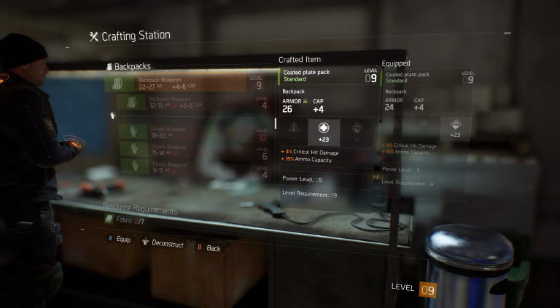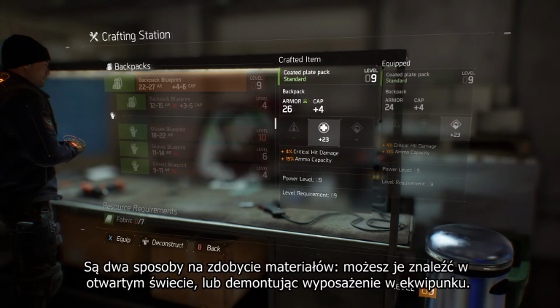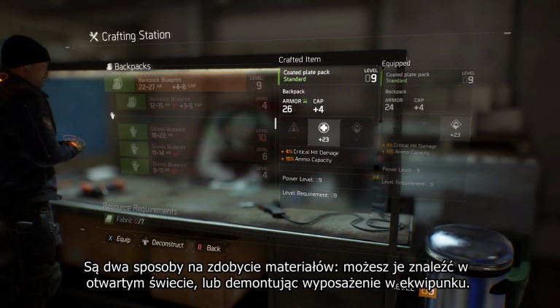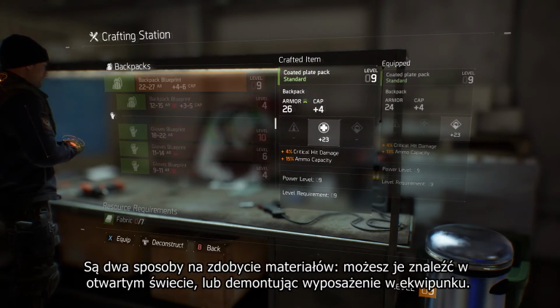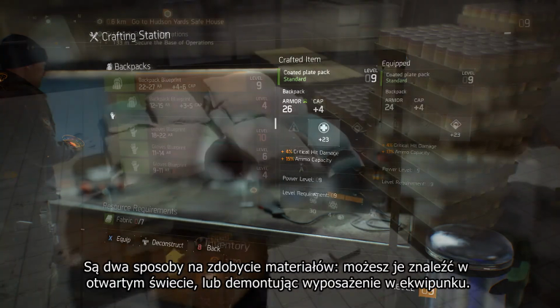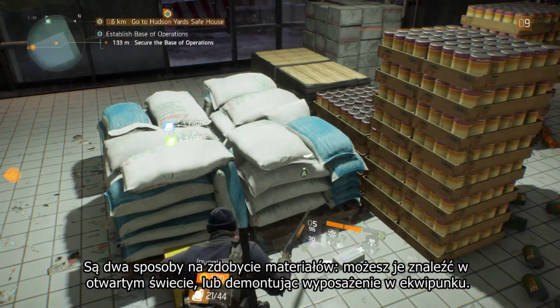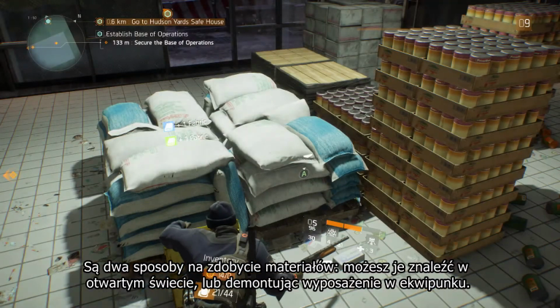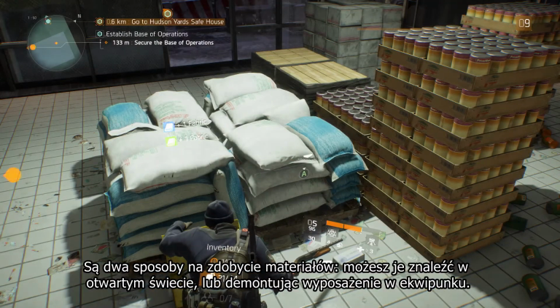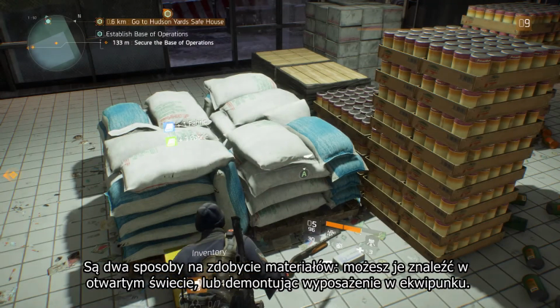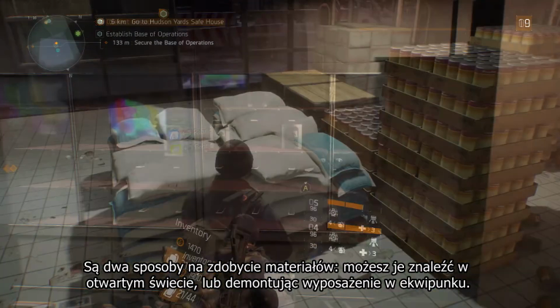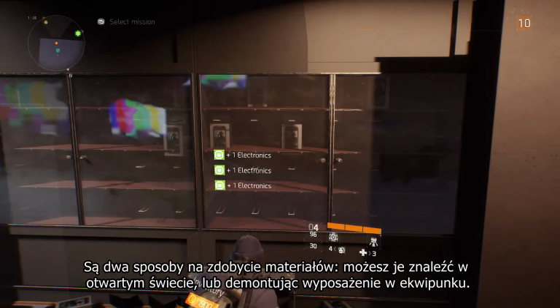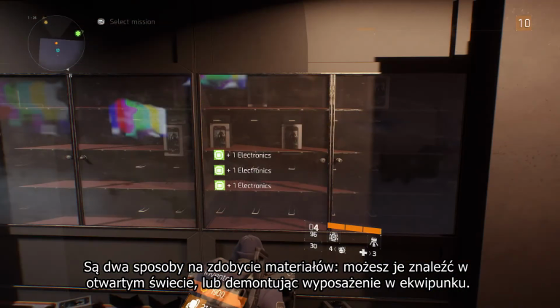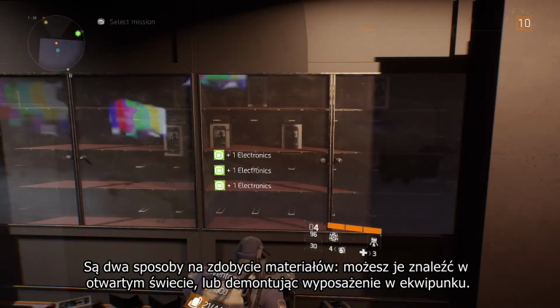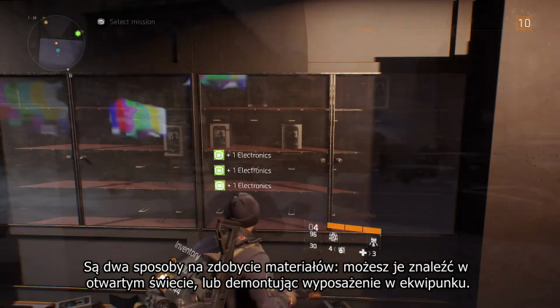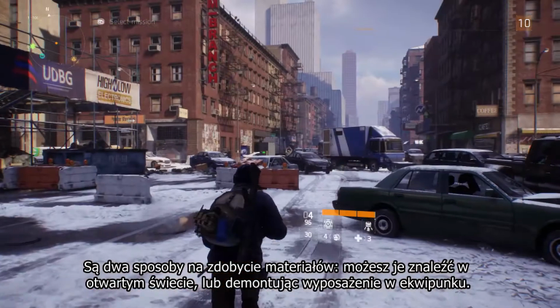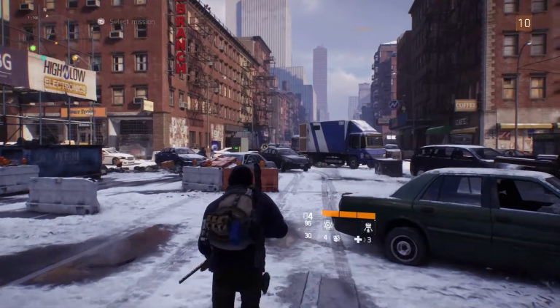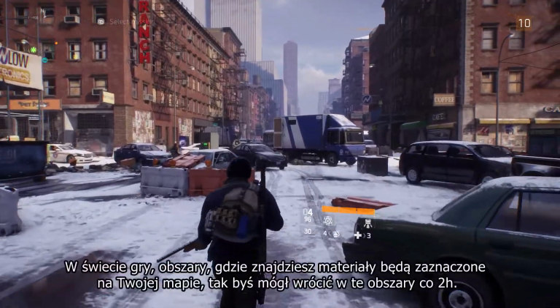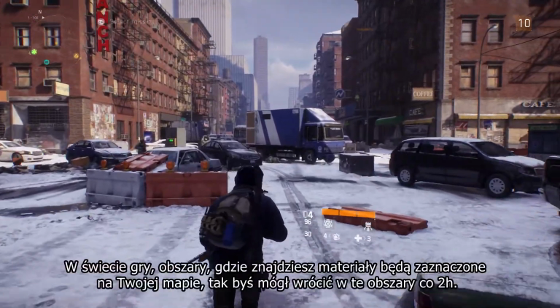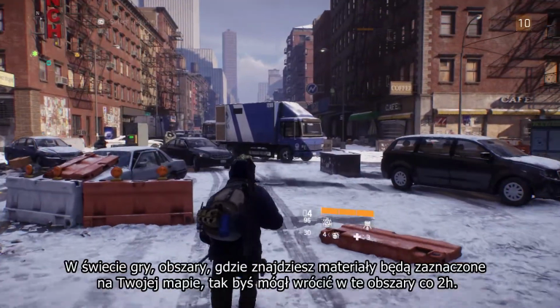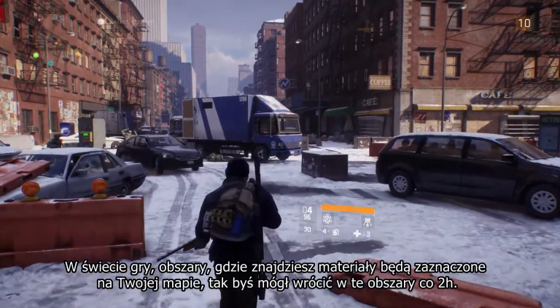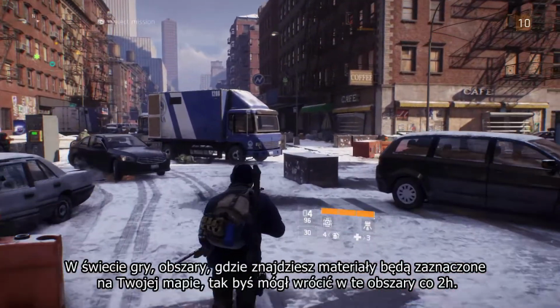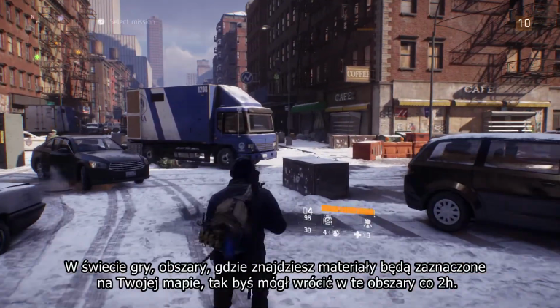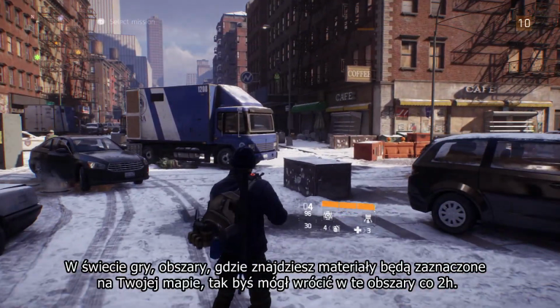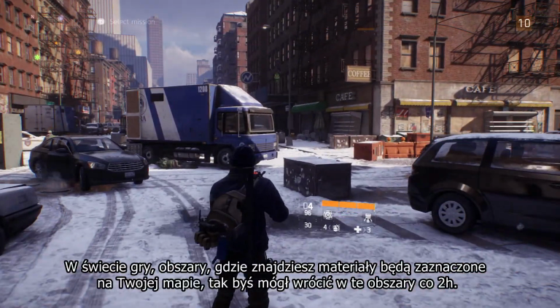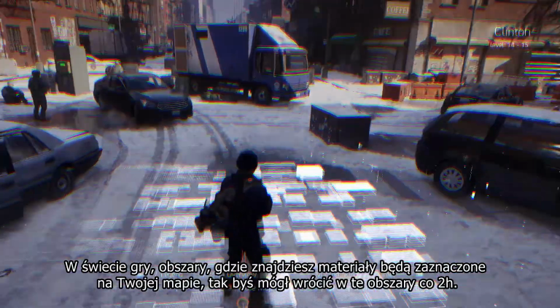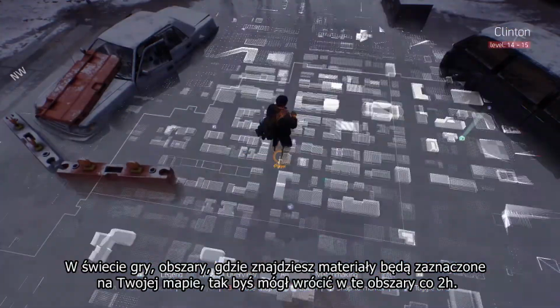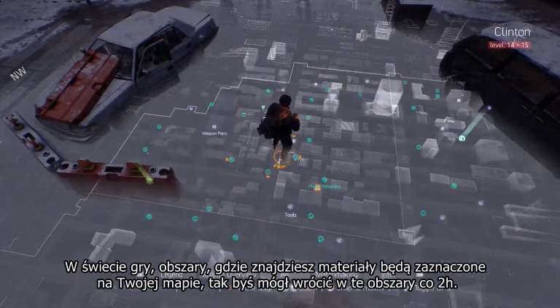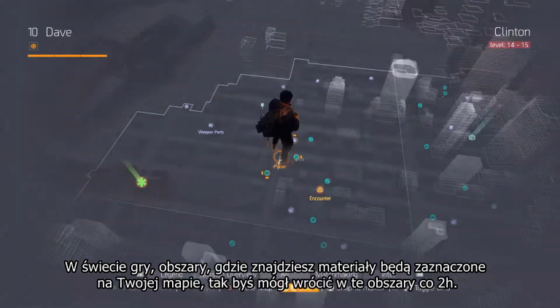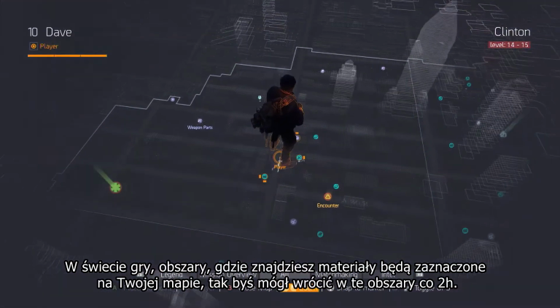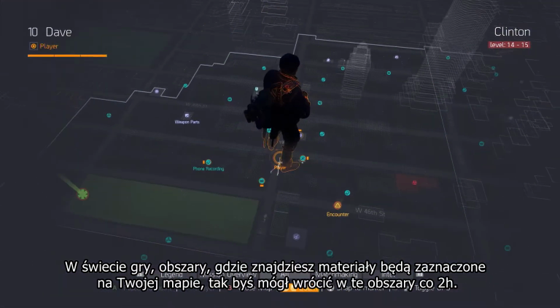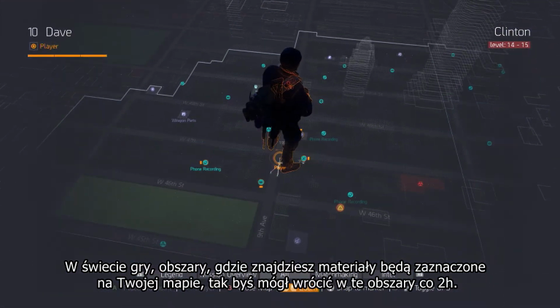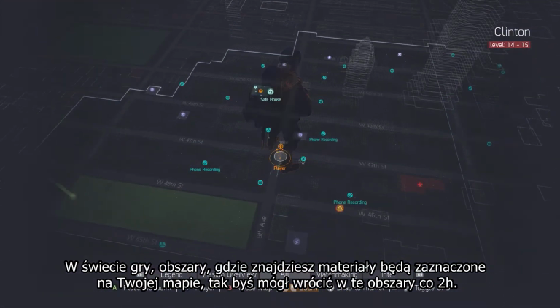There are two ways of obtaining crafting materials: either in the open world or by deconstructing gear in your inventory. In the world, areas that contain crafting materials will be marked on your map so that you can go back to those areas every two hours to scavenge.